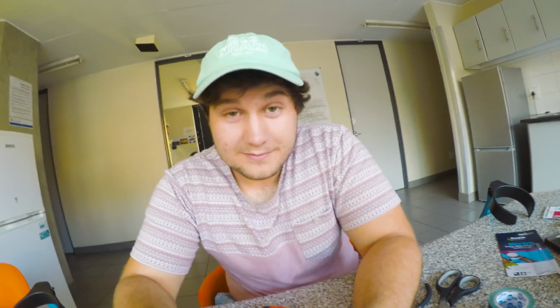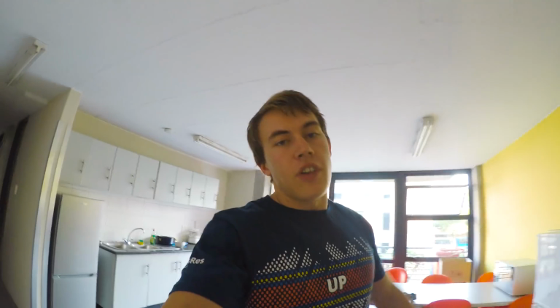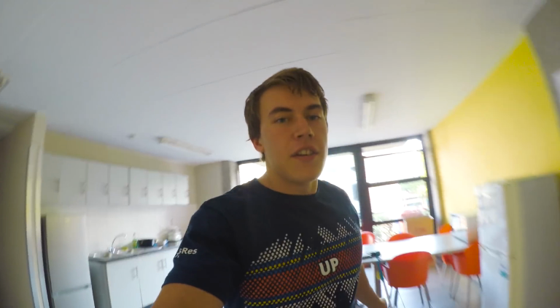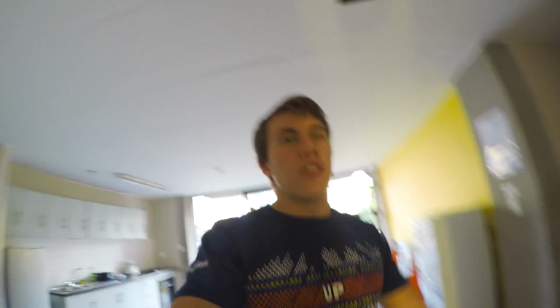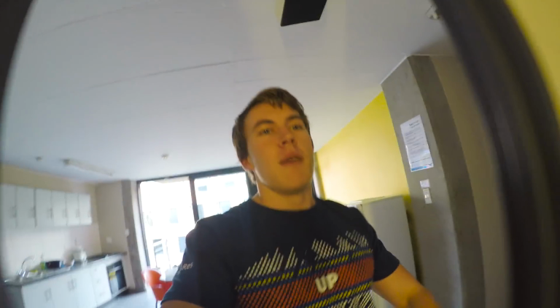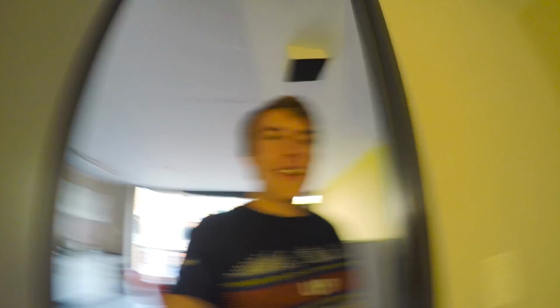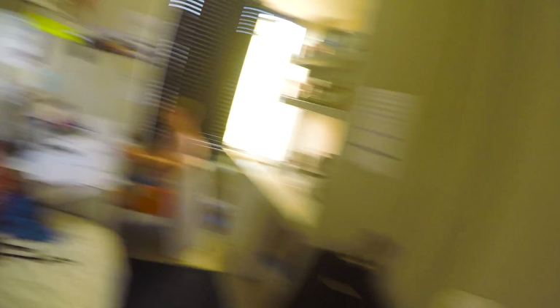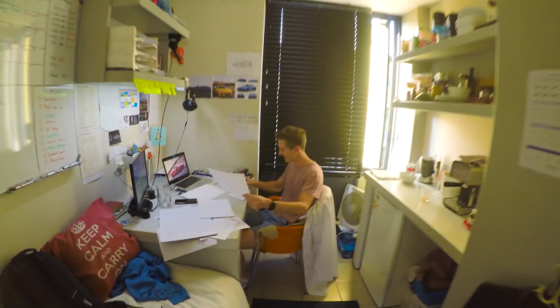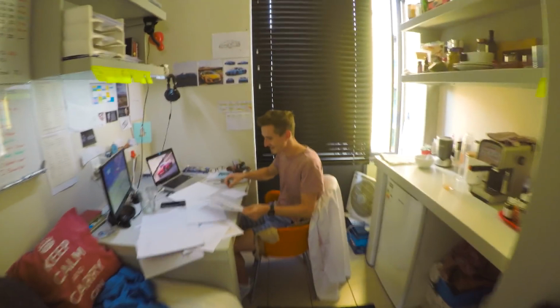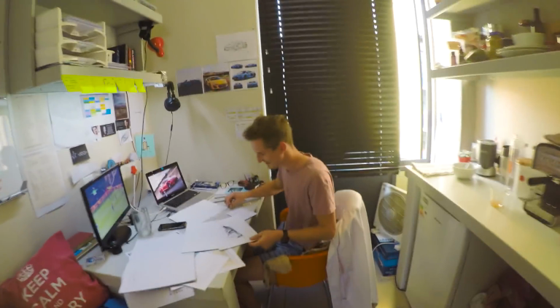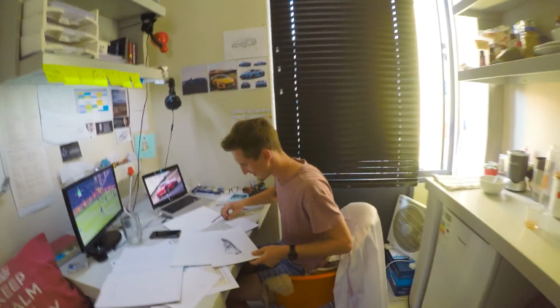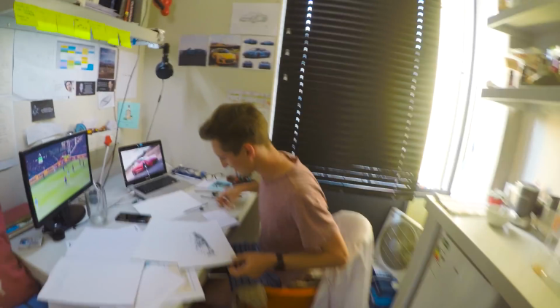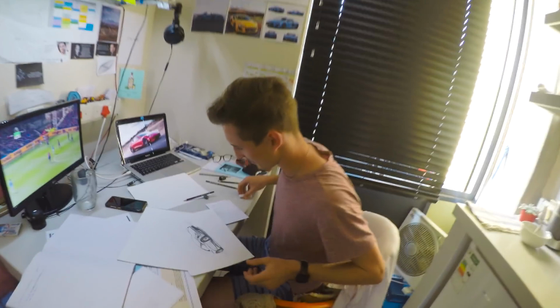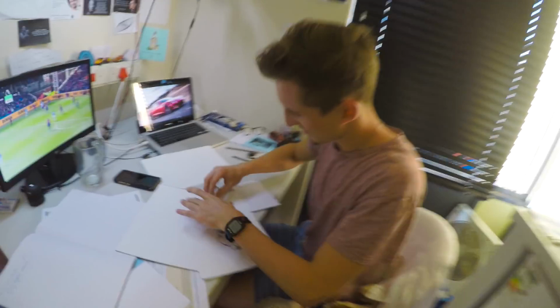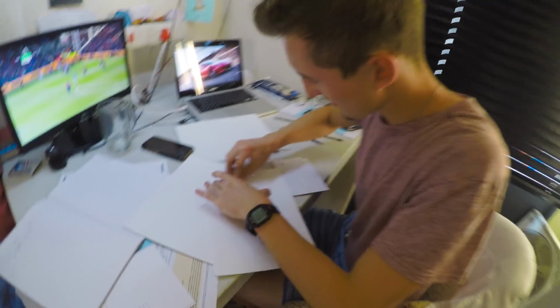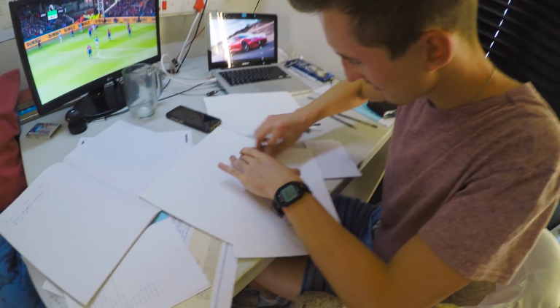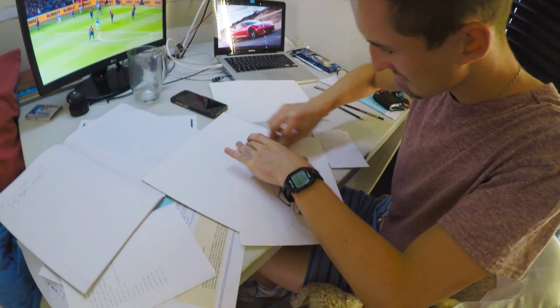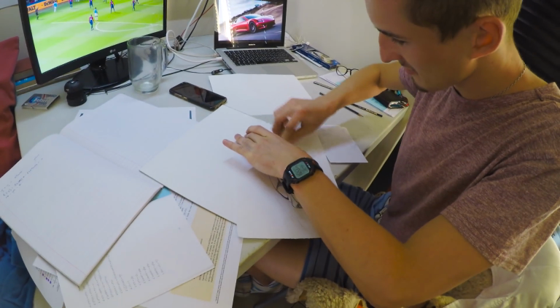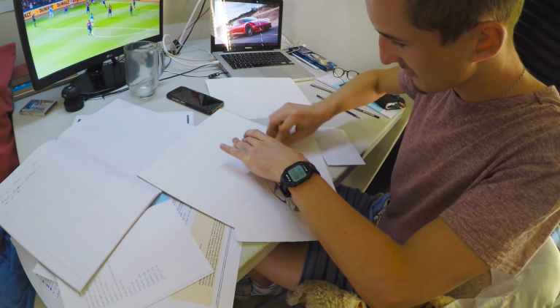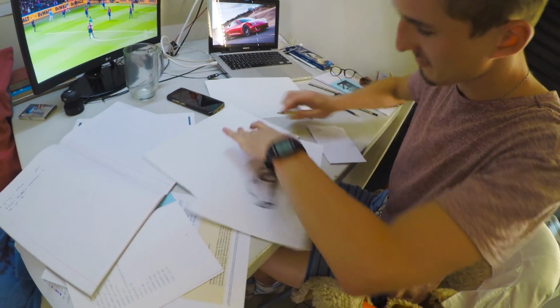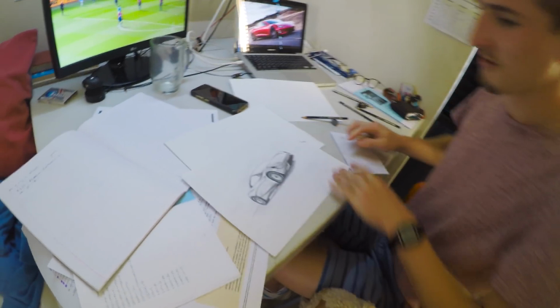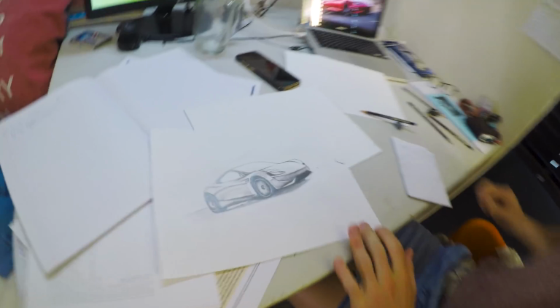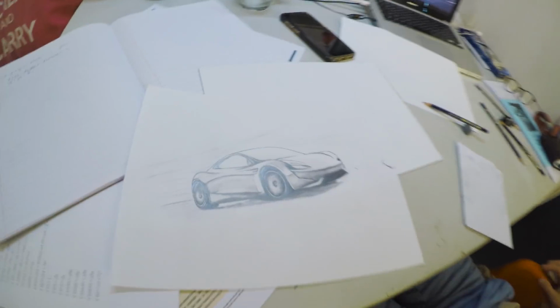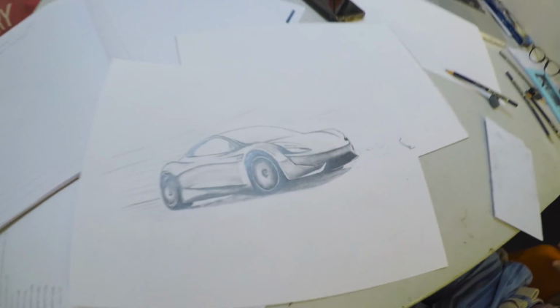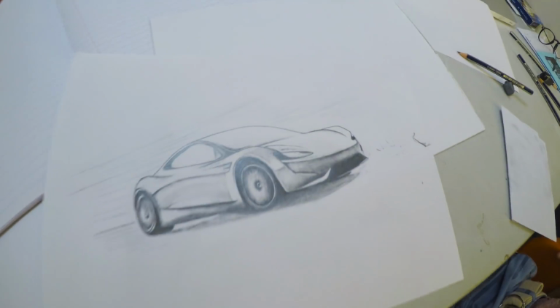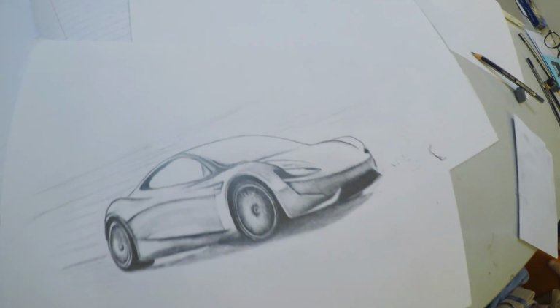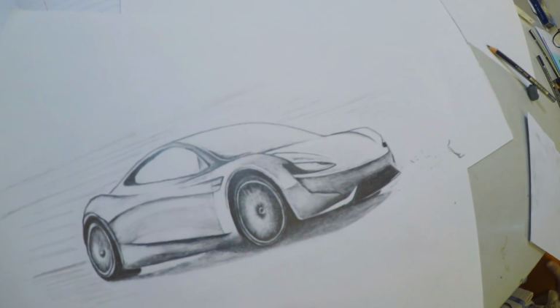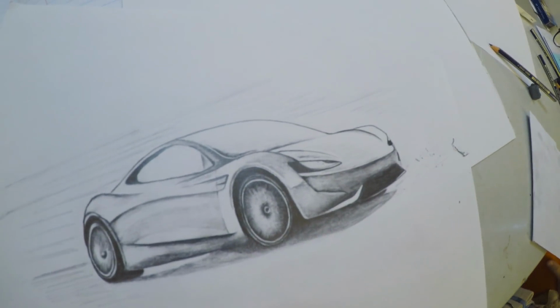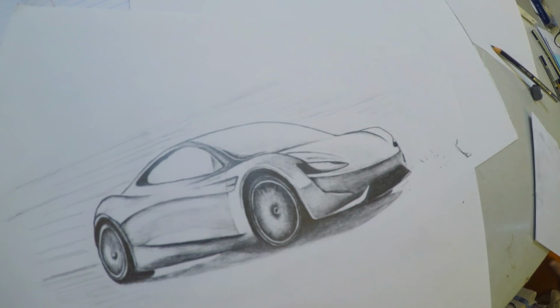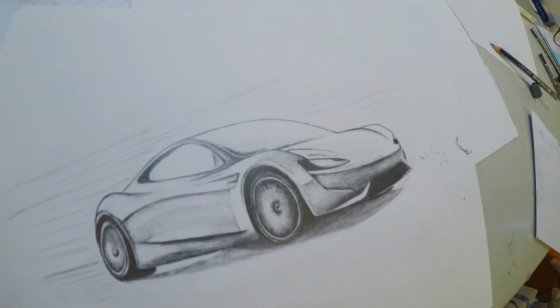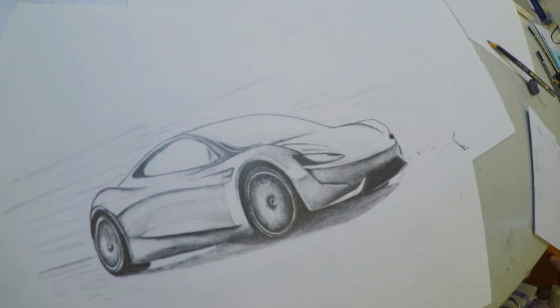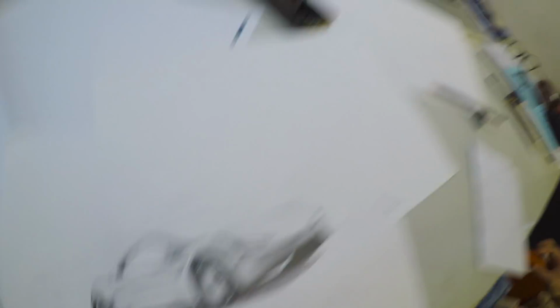So, I didn't know this, but Mikkel here is actually a master artist. Check out this Tesla Roadster version 2 that he's busy drawing. That is beautiful.